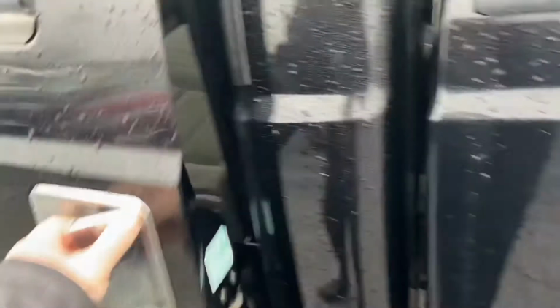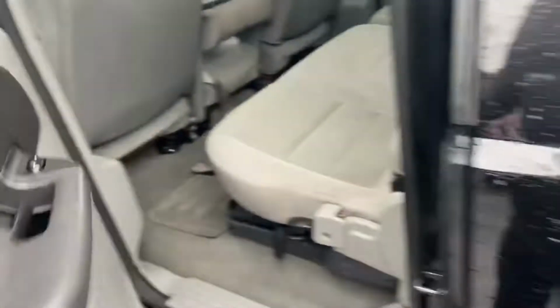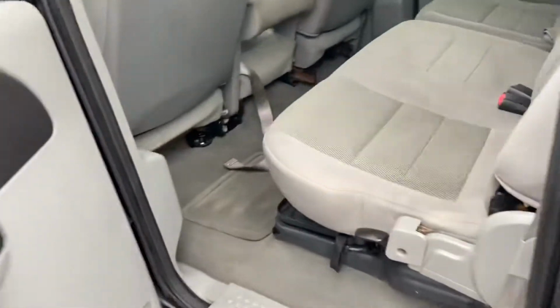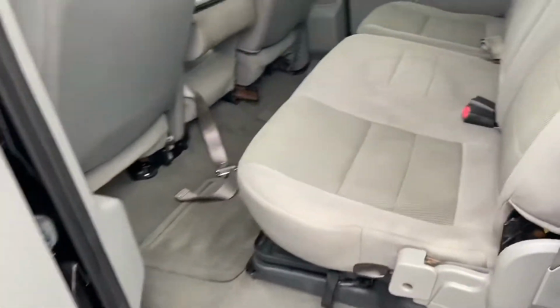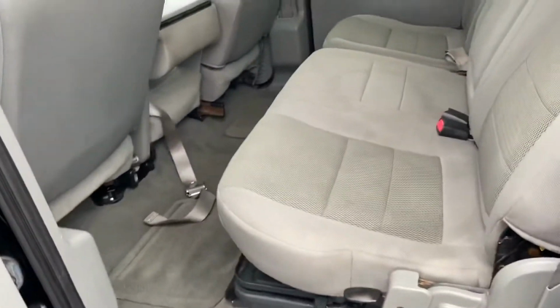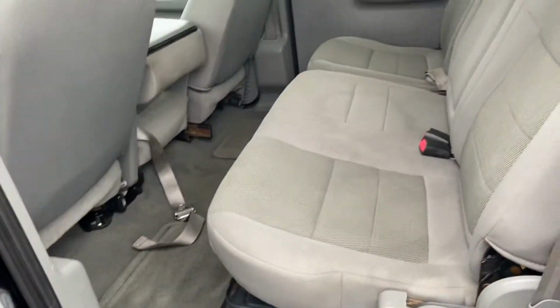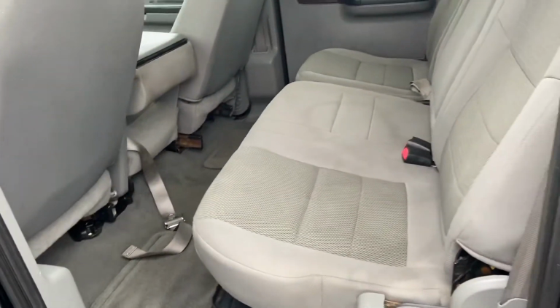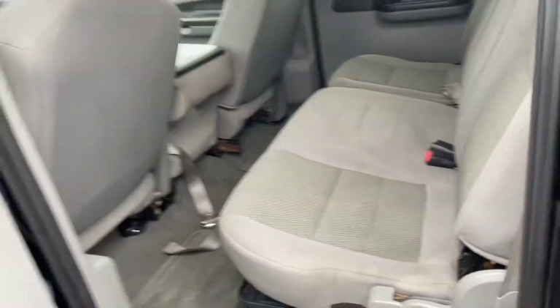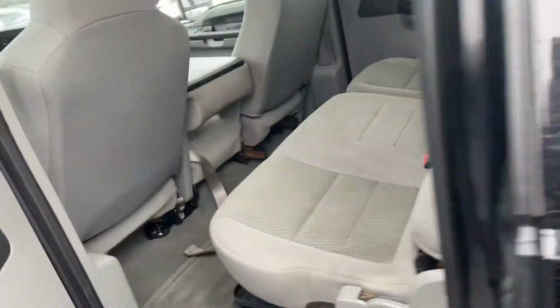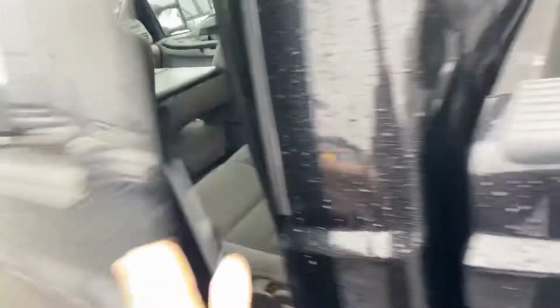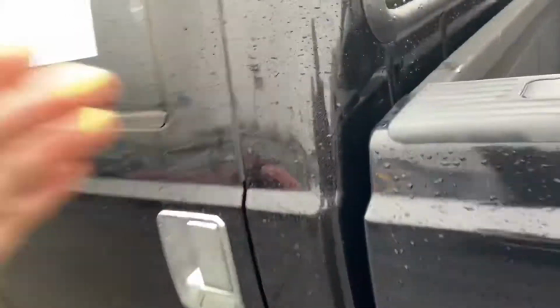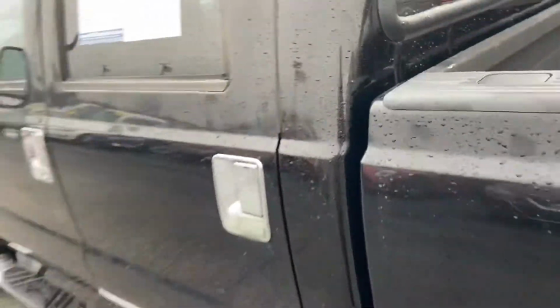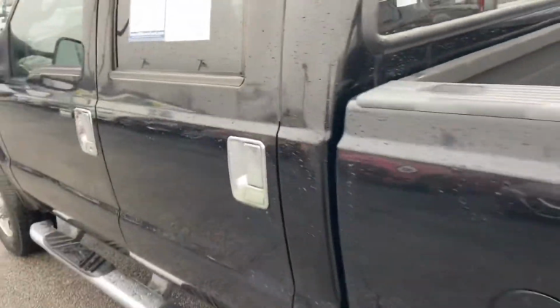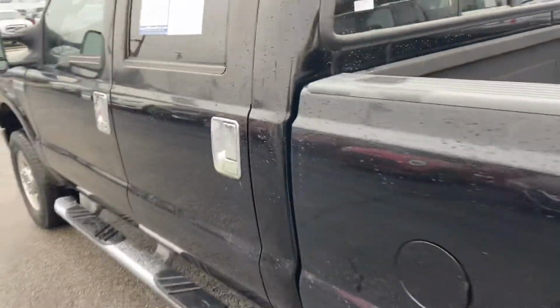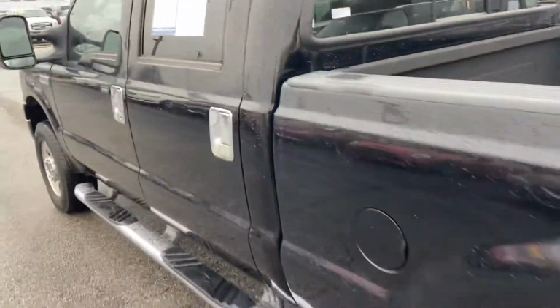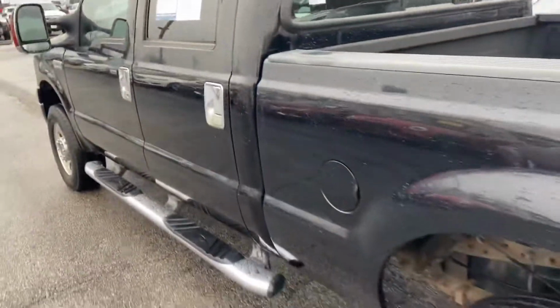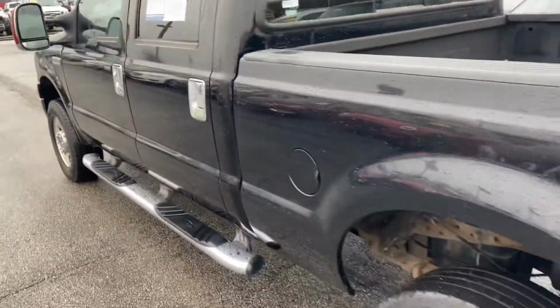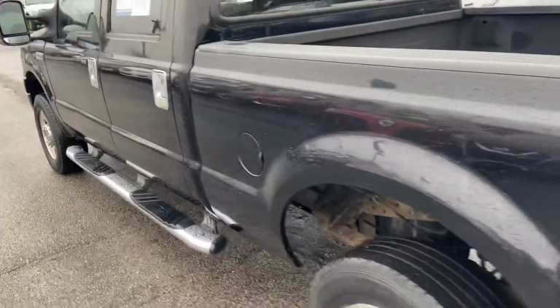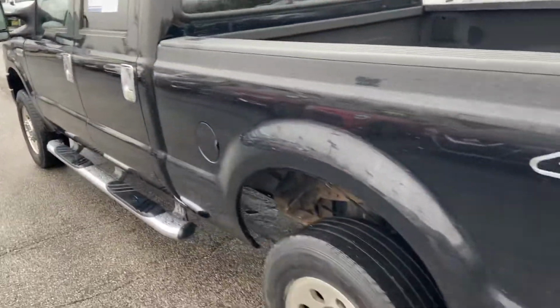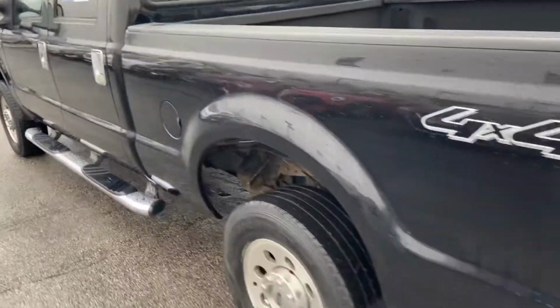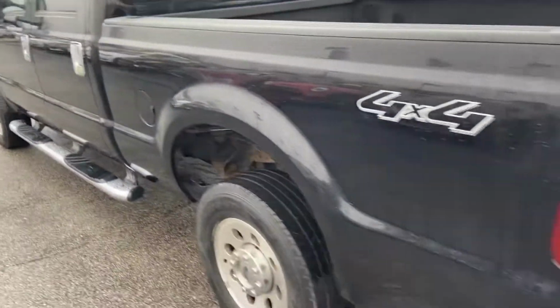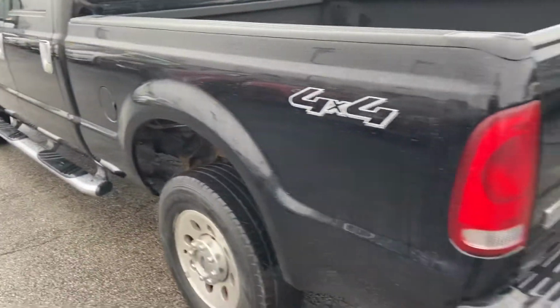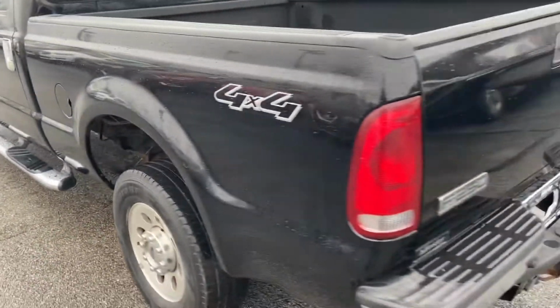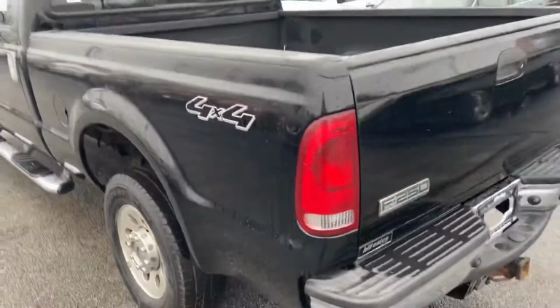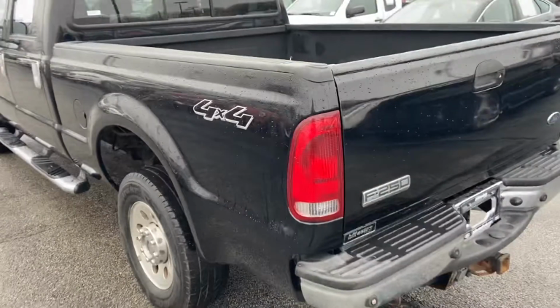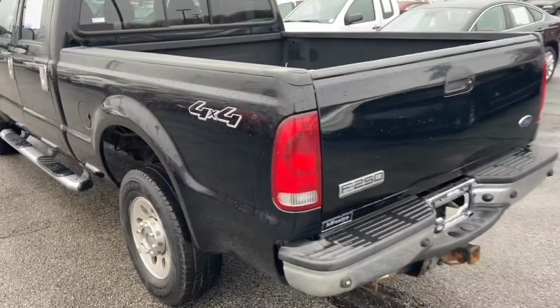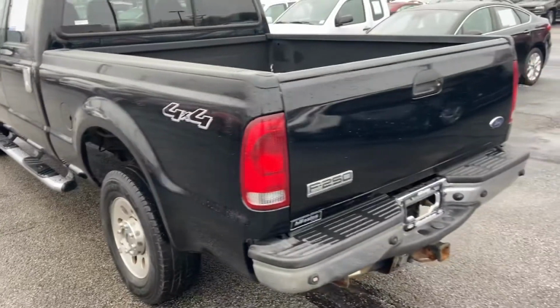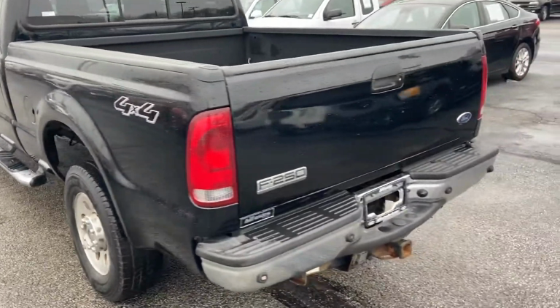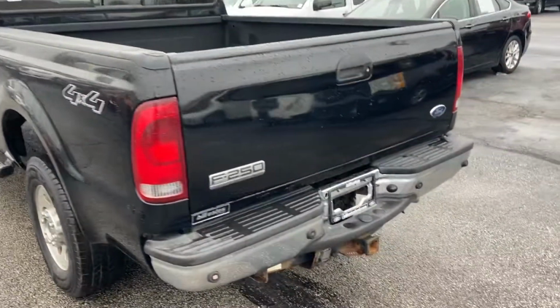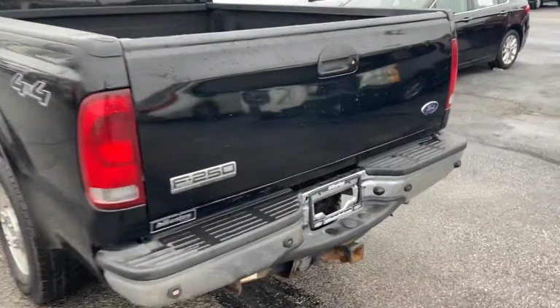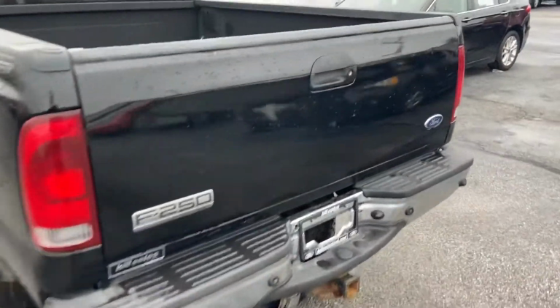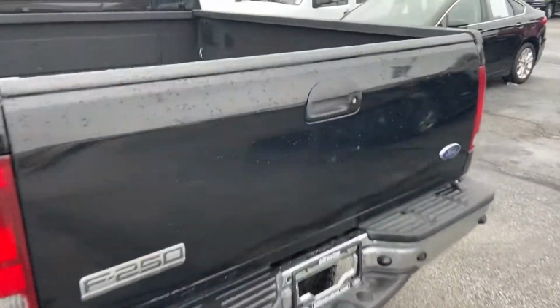Of course it's got a huge back seat as well. Comfortably fits six adults. There's your tow hitch.